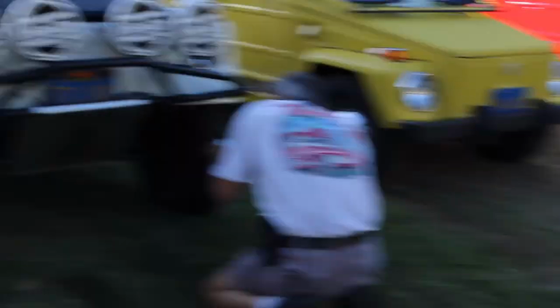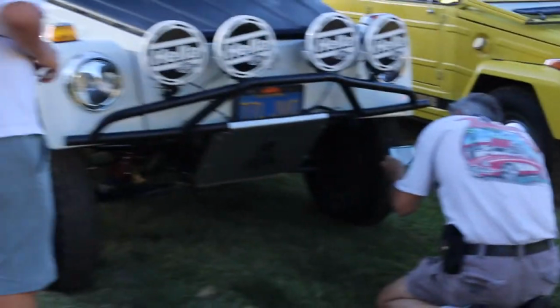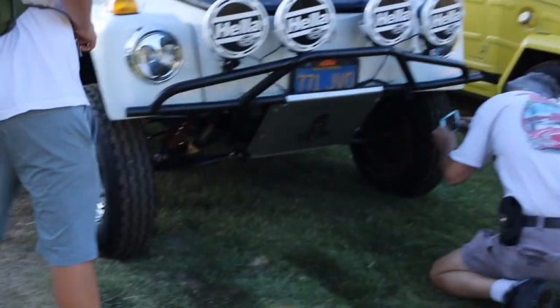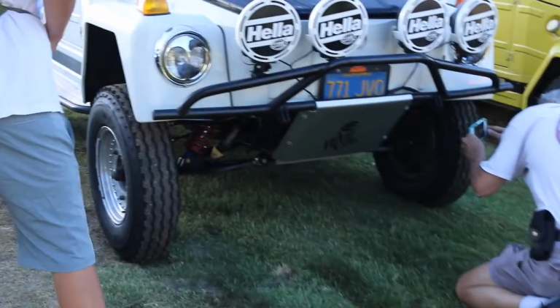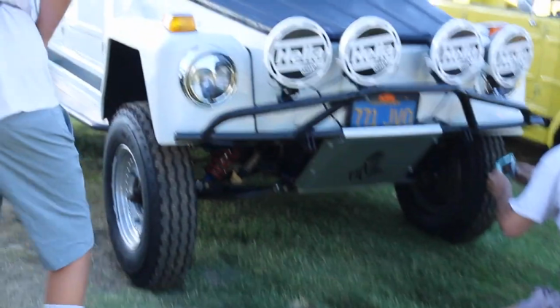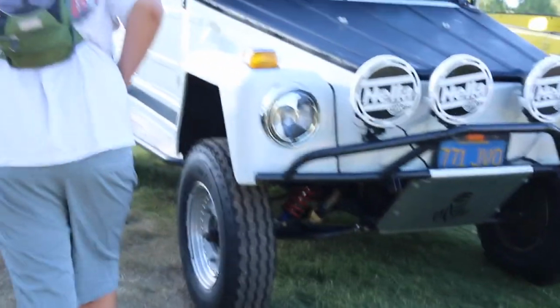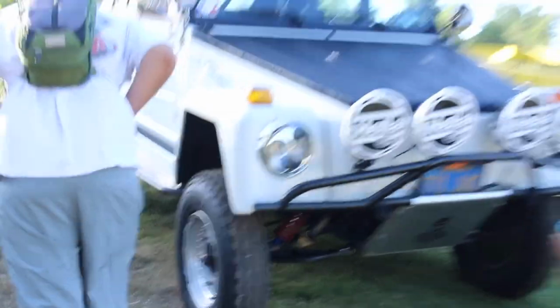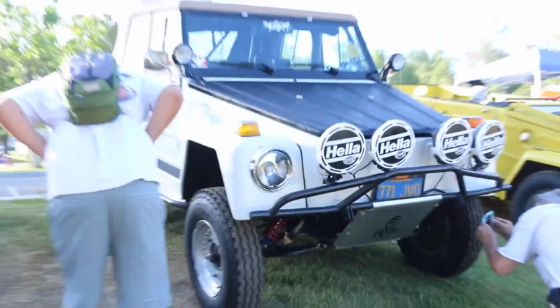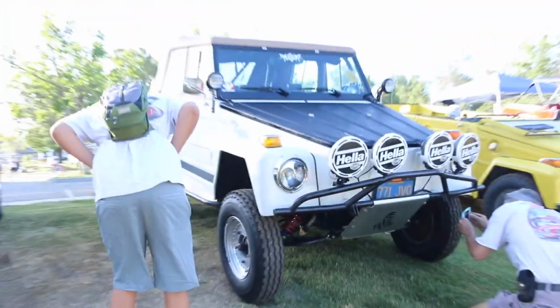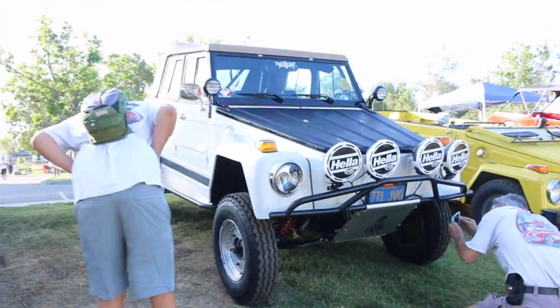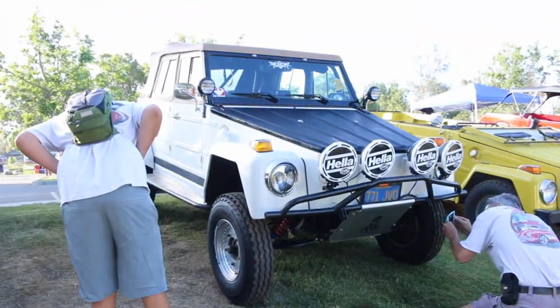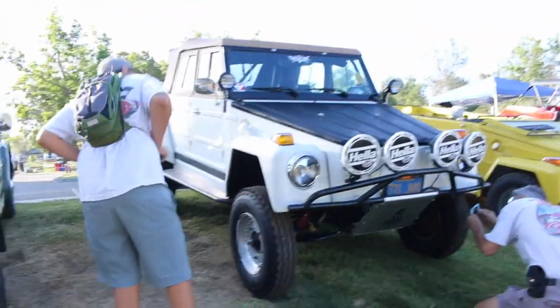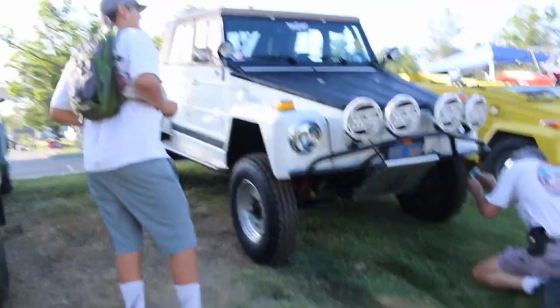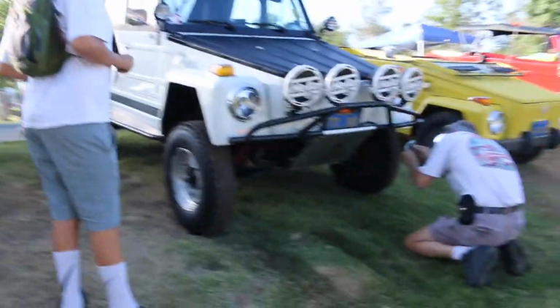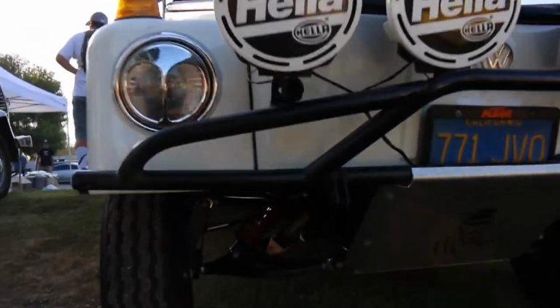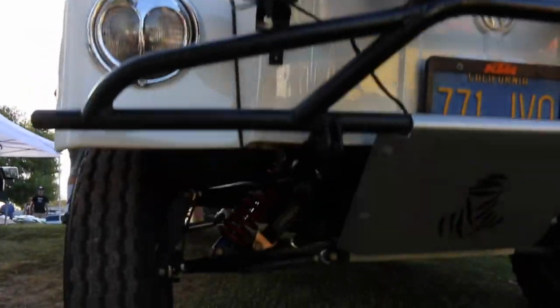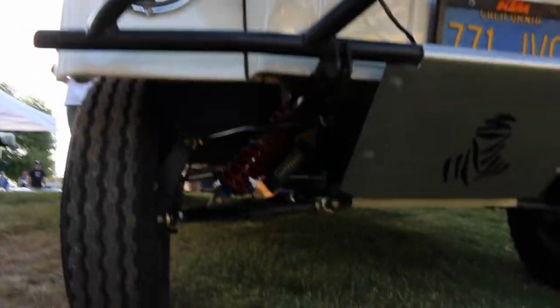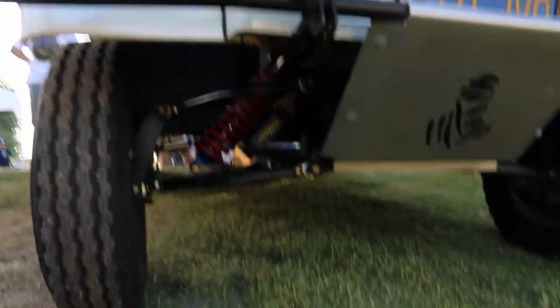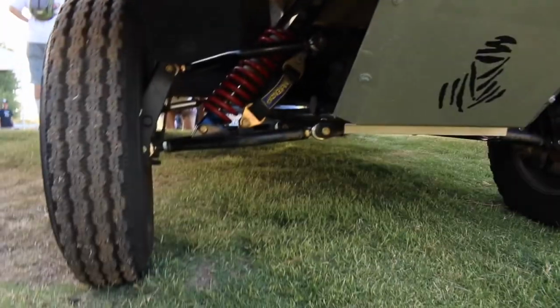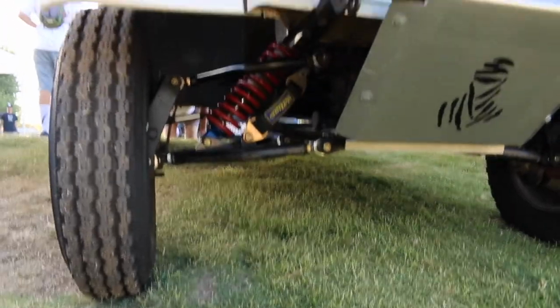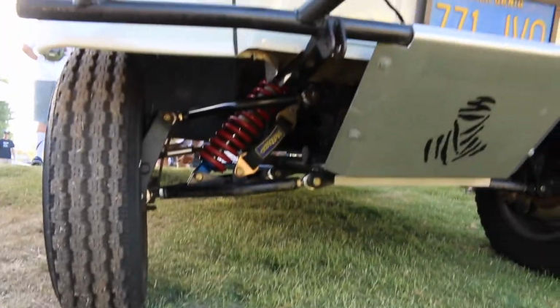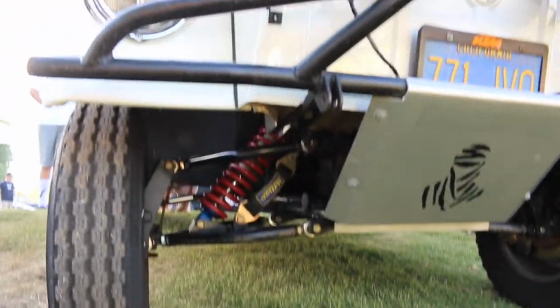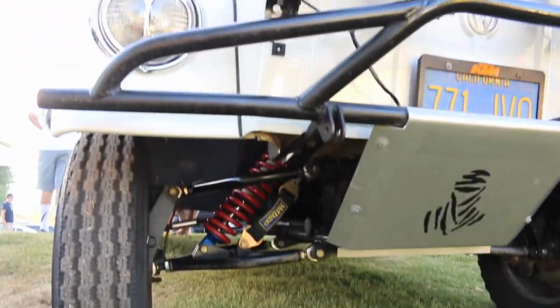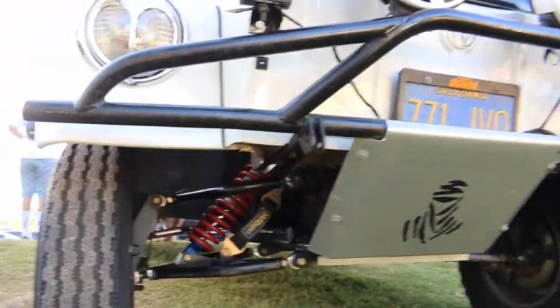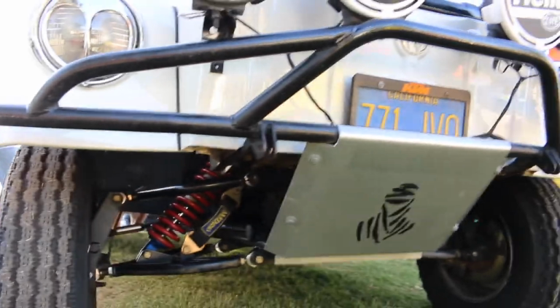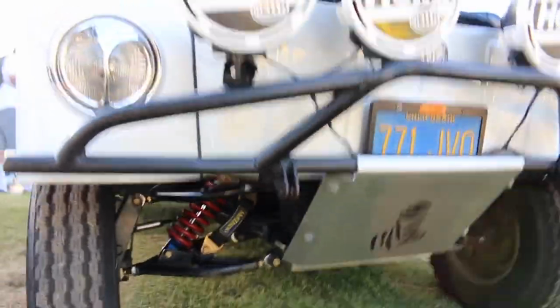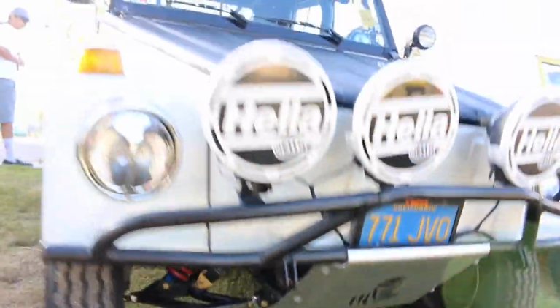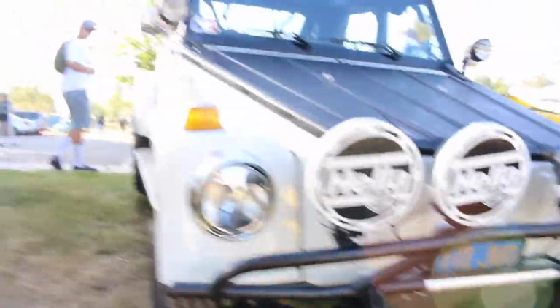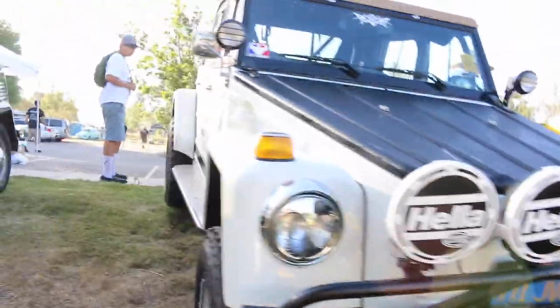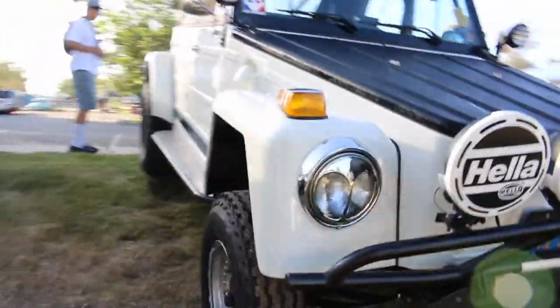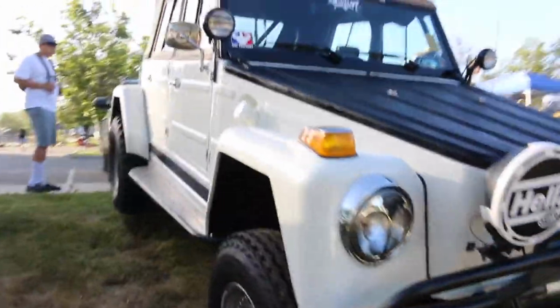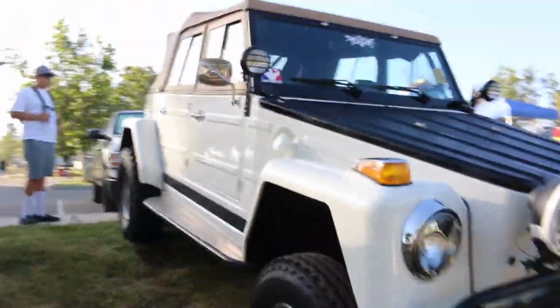Check out this one right here - it's all lifted and up high. It's got A-arms on the front of it, it's pretty gnarly. No front beam on this thing. I wonder how it does out in the desert.